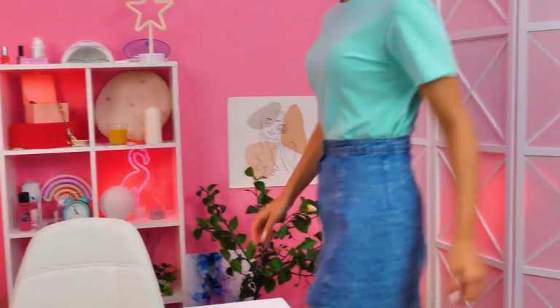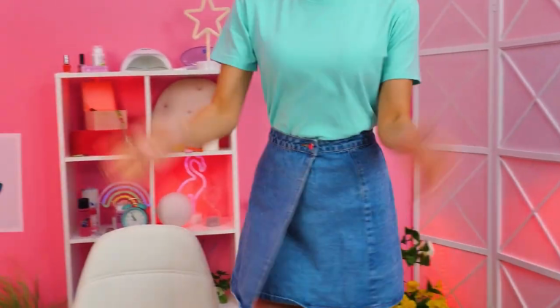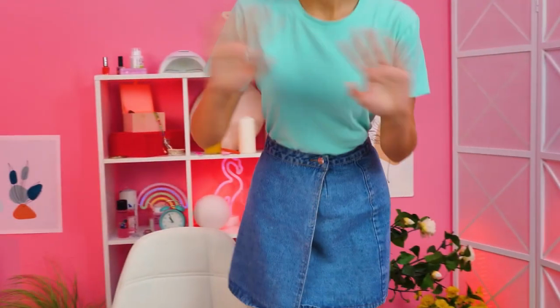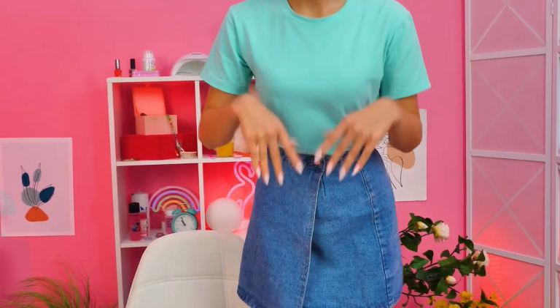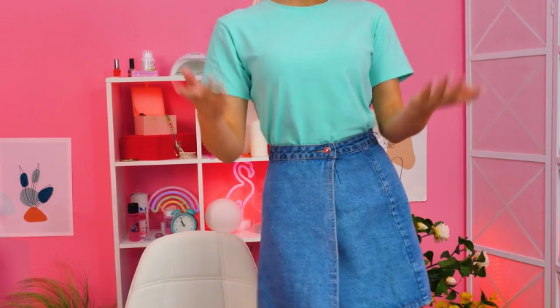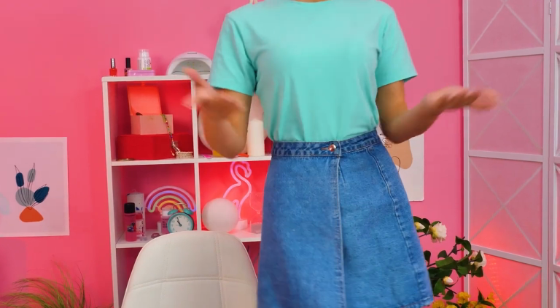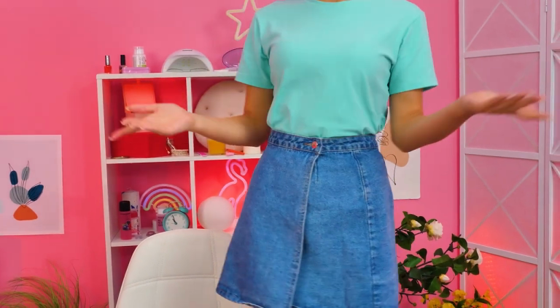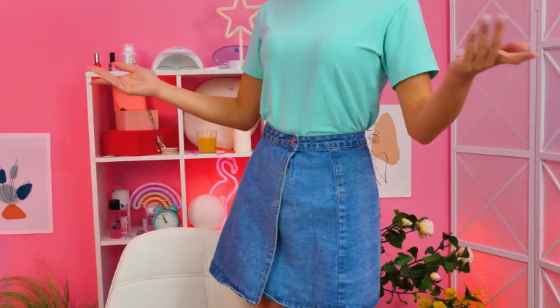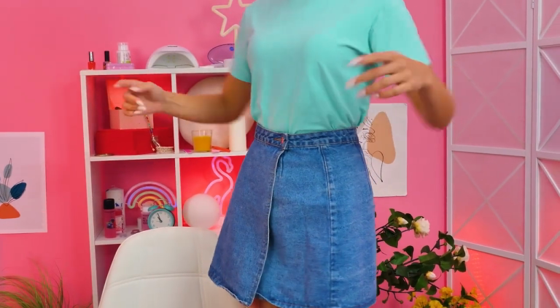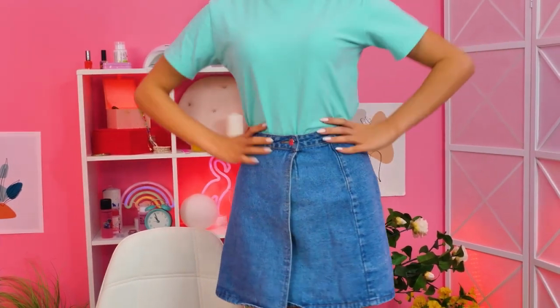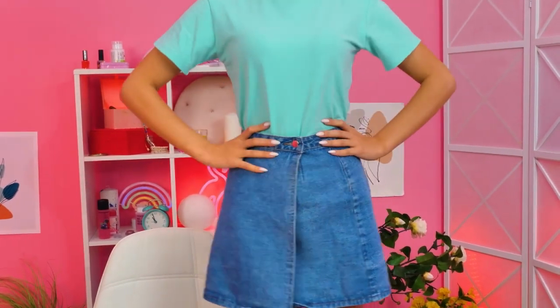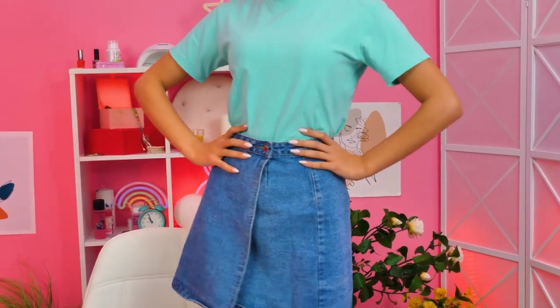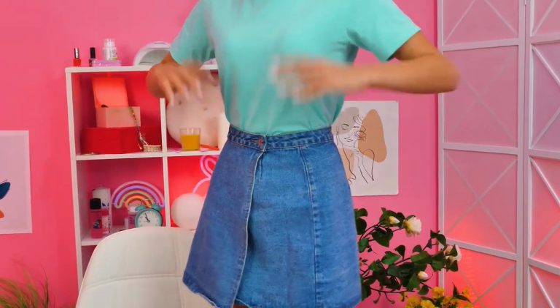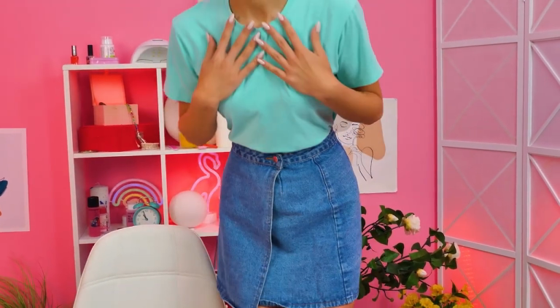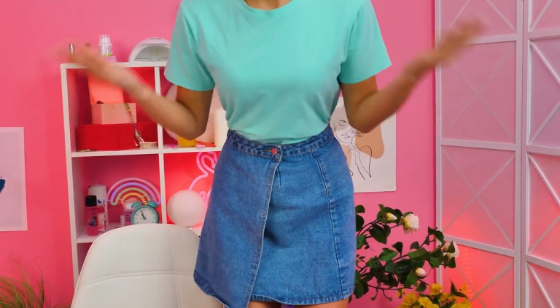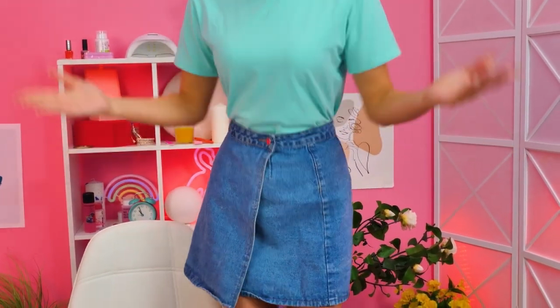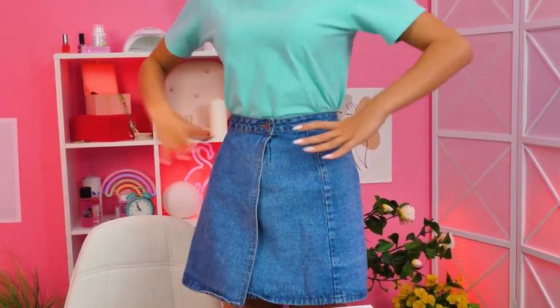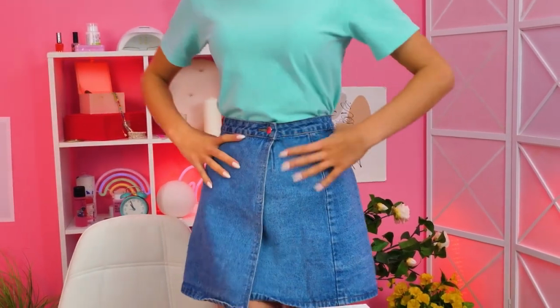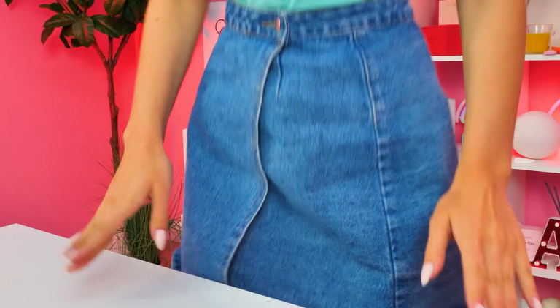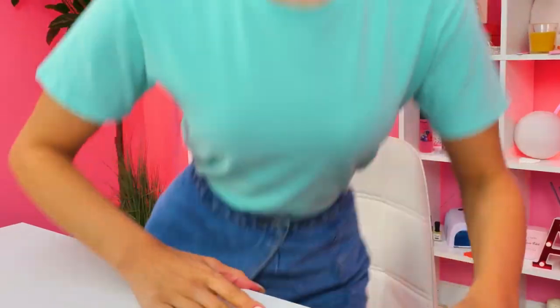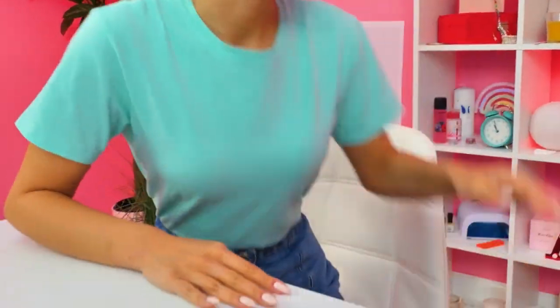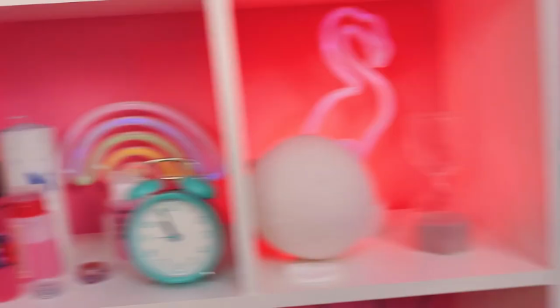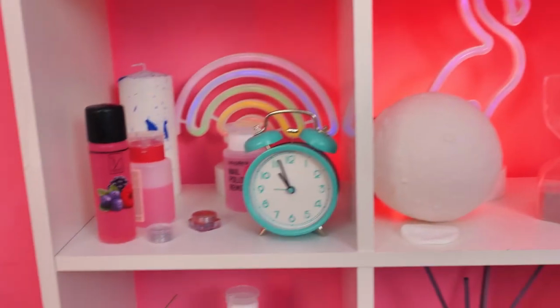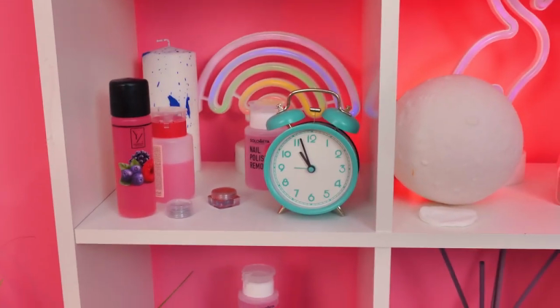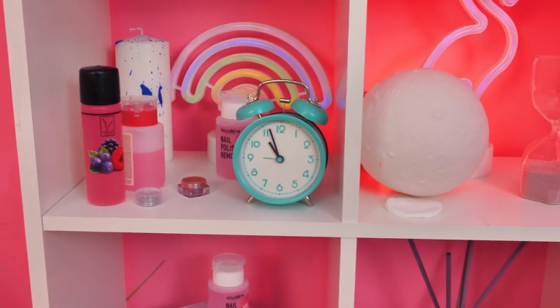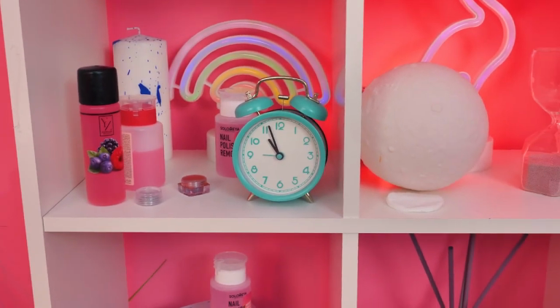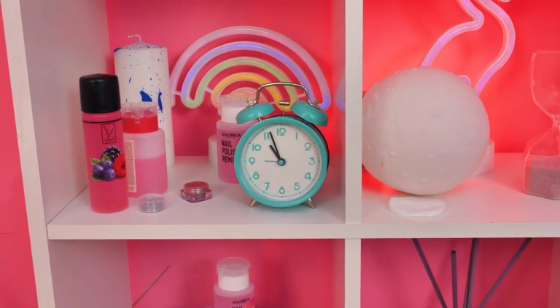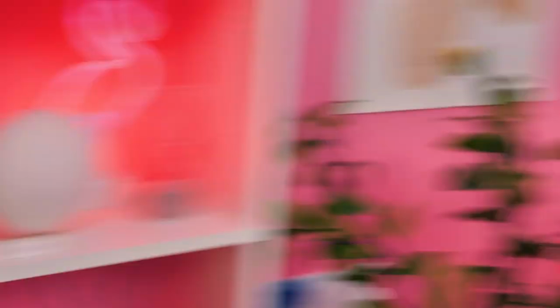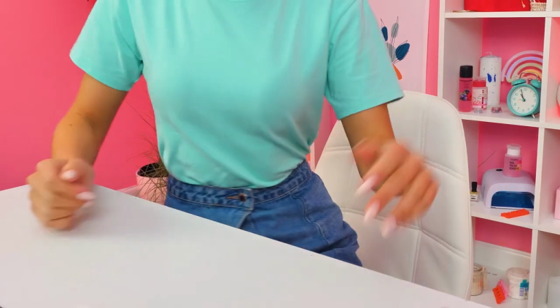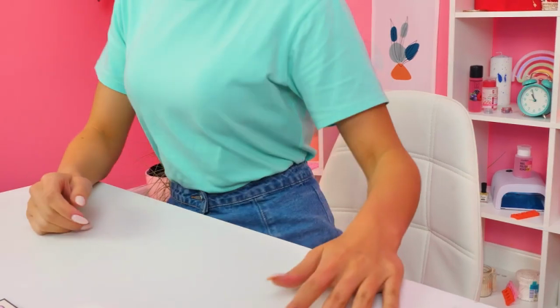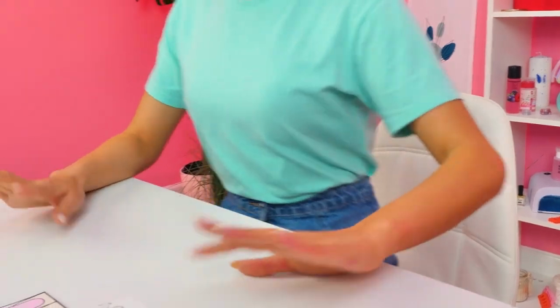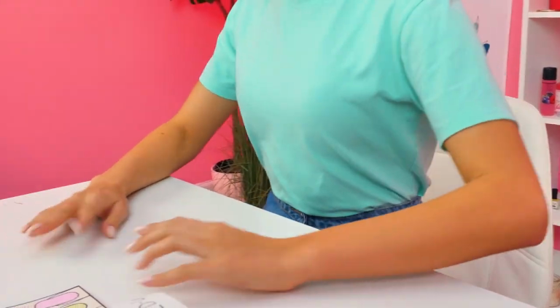Hi, everyone! Welcome to the world's first paper nail salon! I'm so excited! Well, it's 11-ish, my first client is coming! Wish me luck!